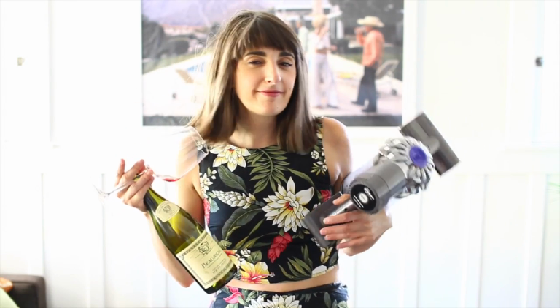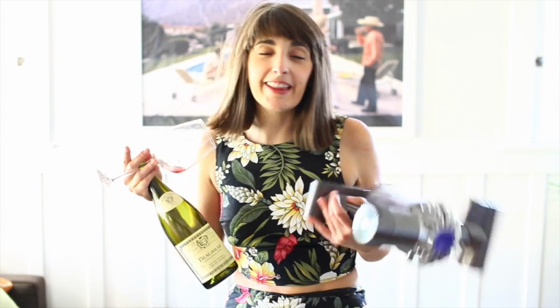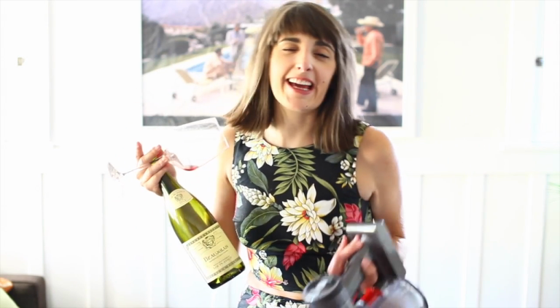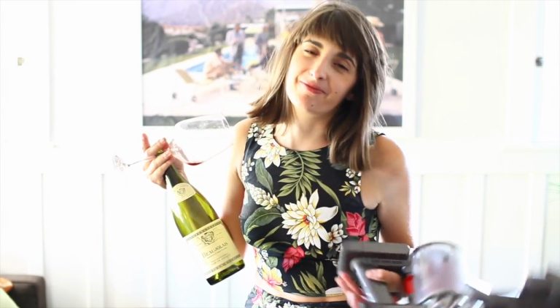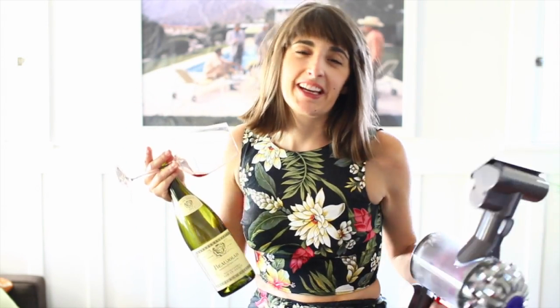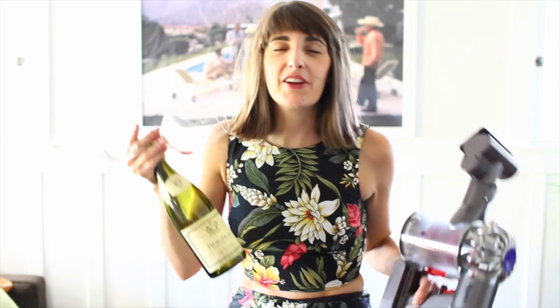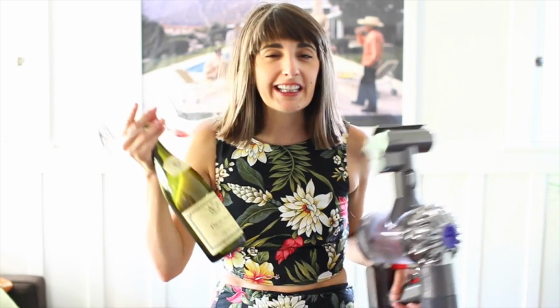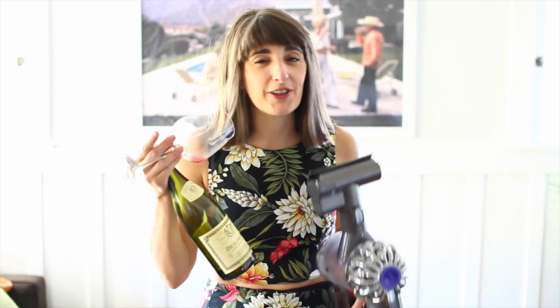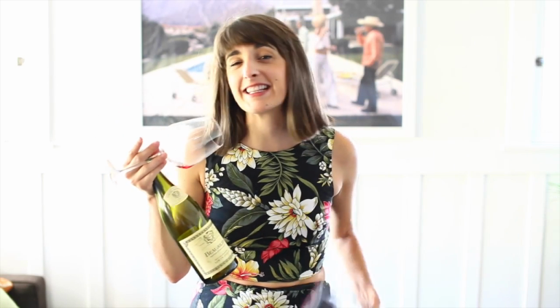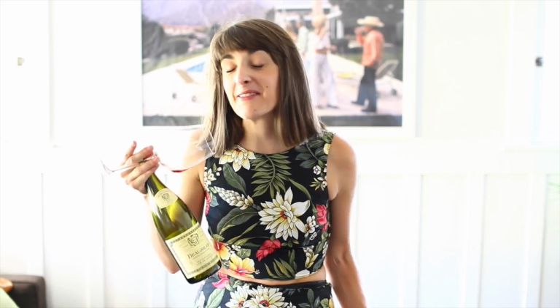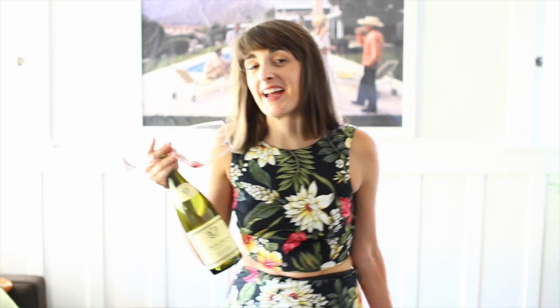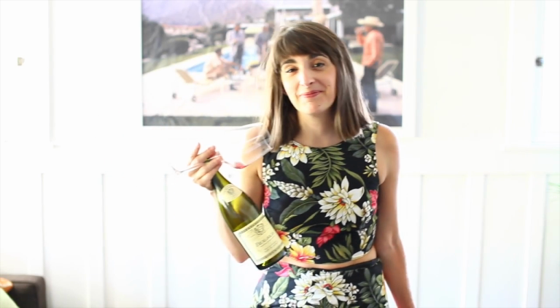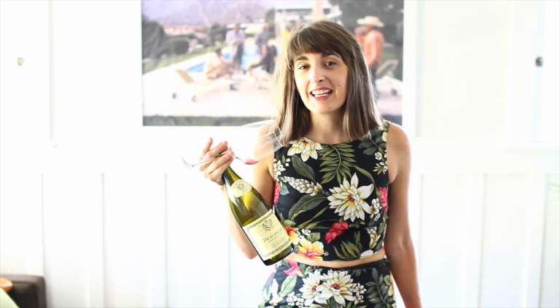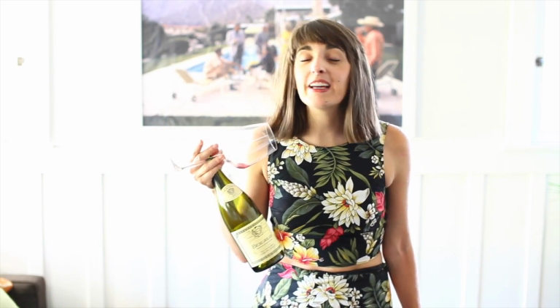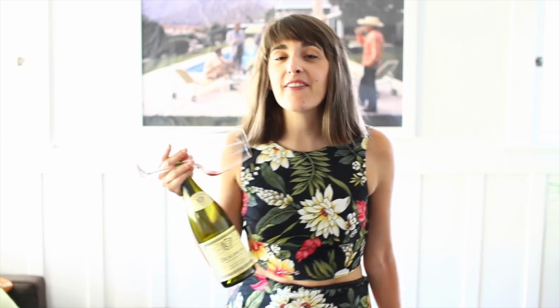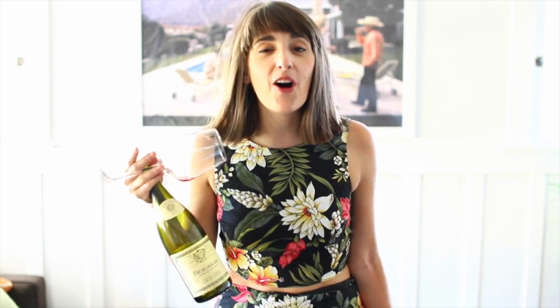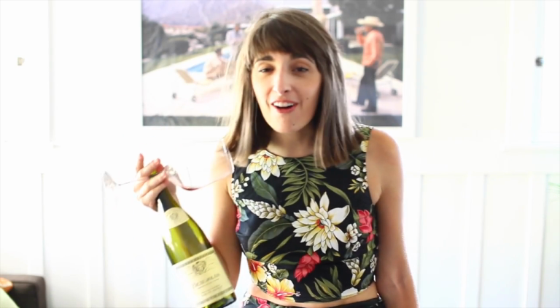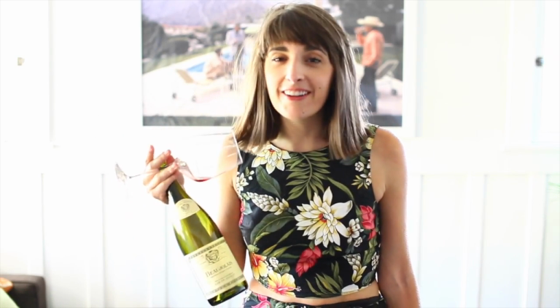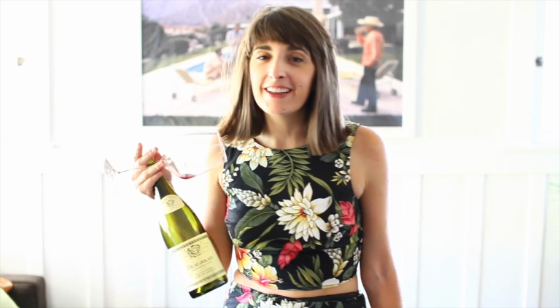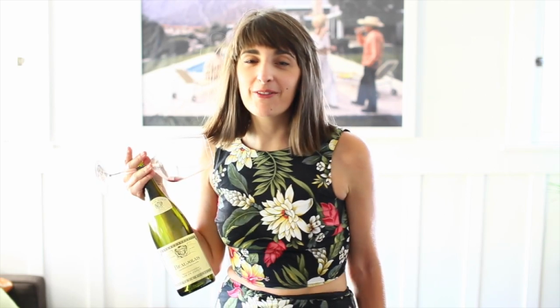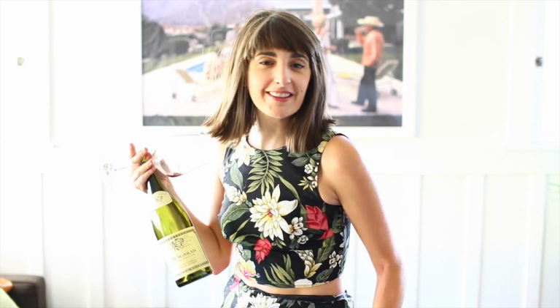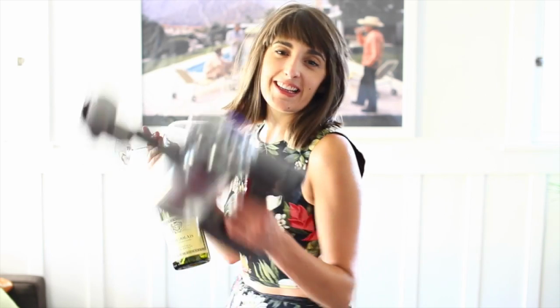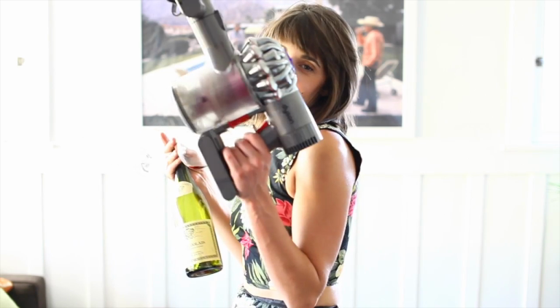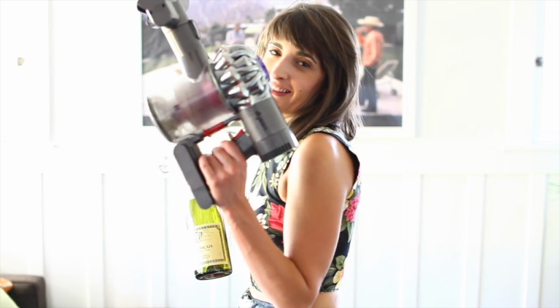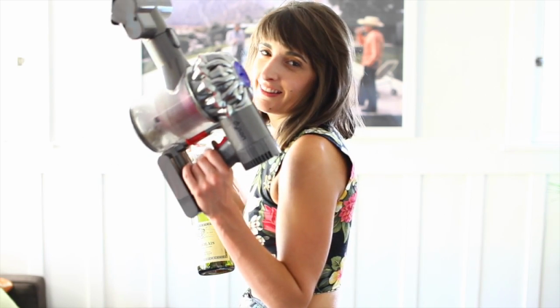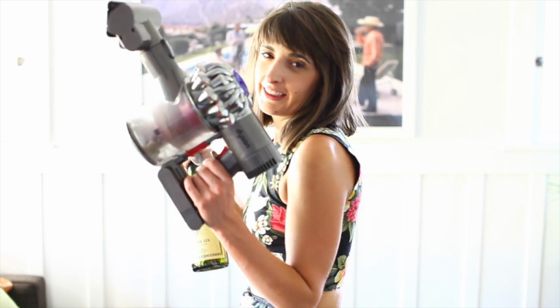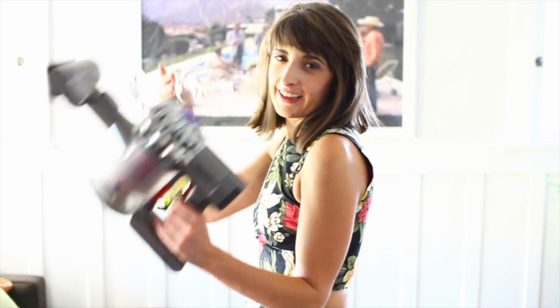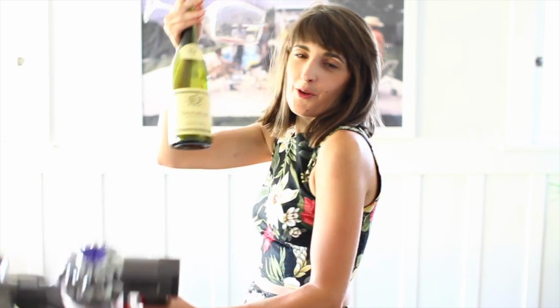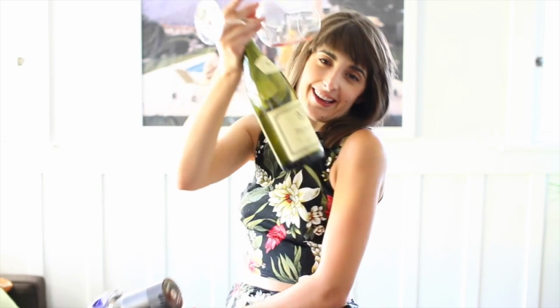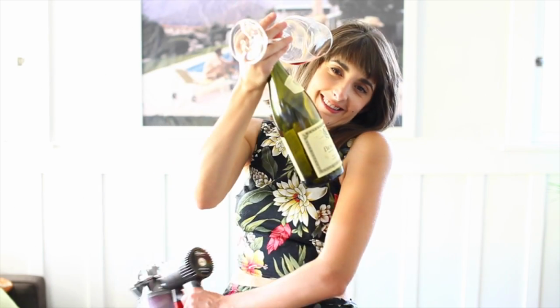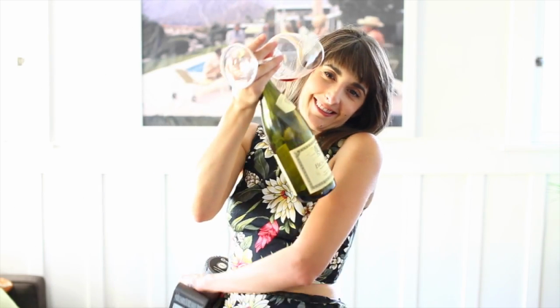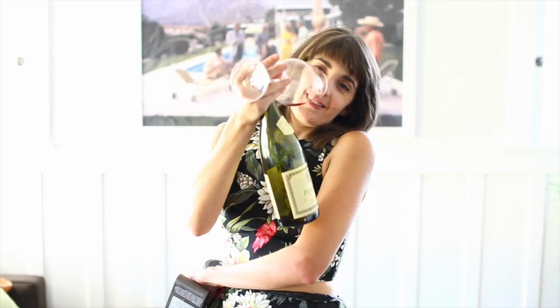Like I said, you can clean and drink at the same time. You can have it all with Dyson and wine. Bye!